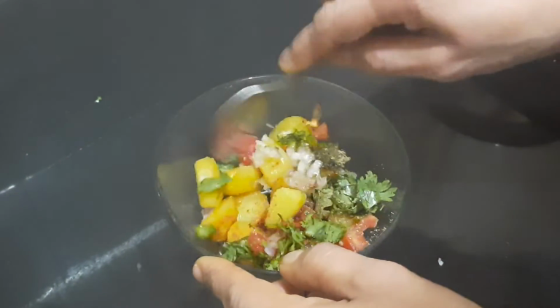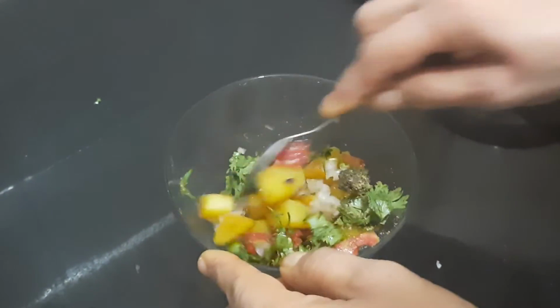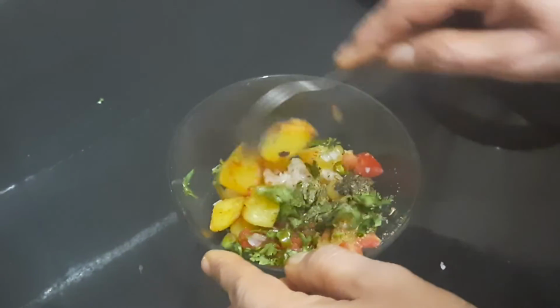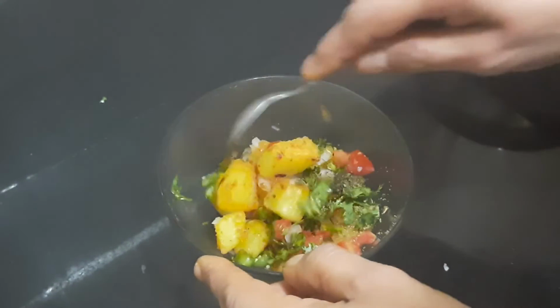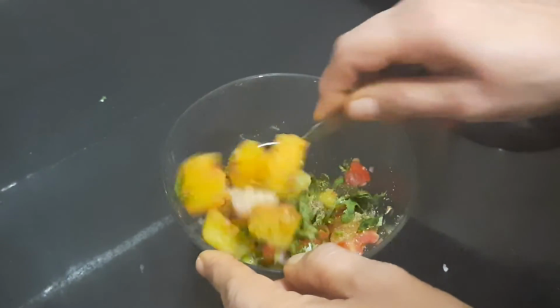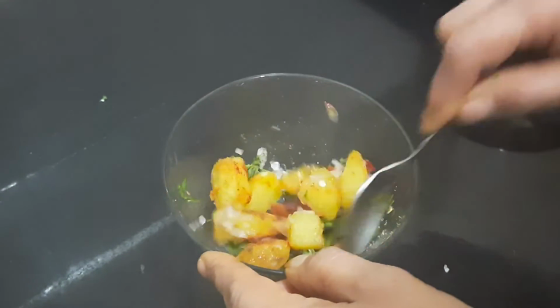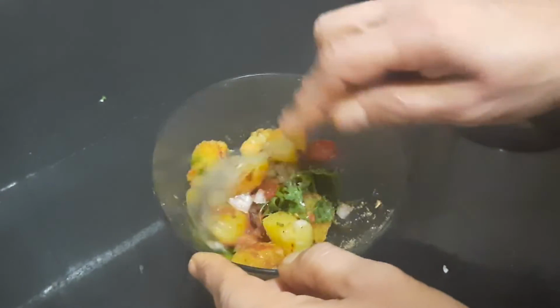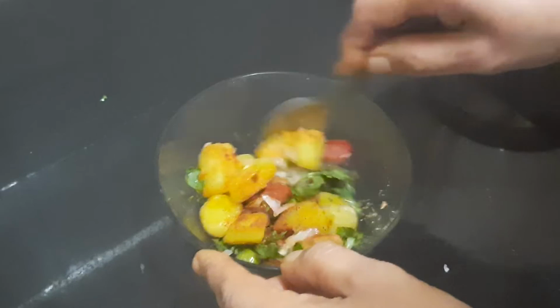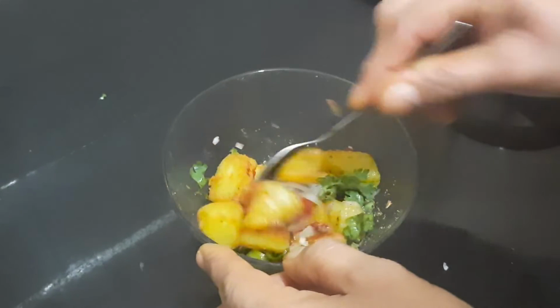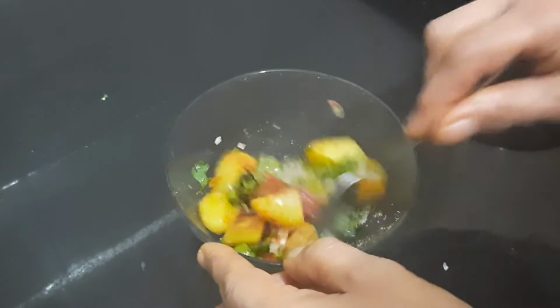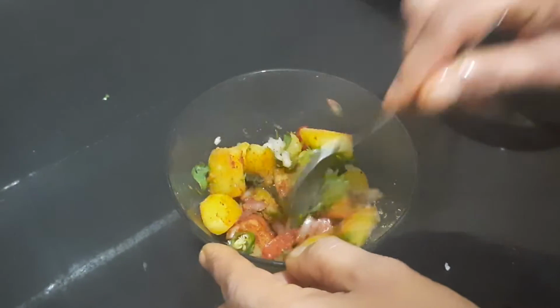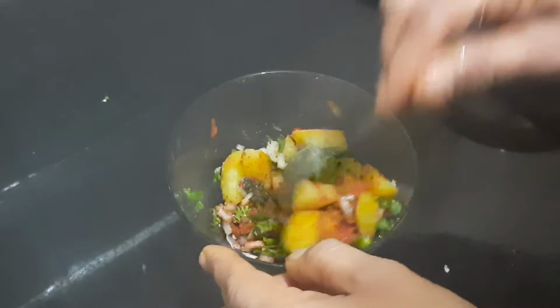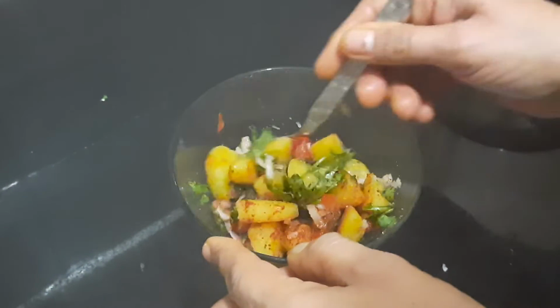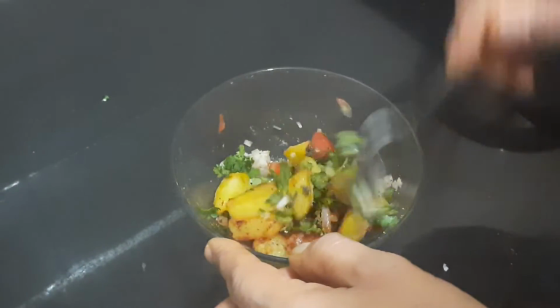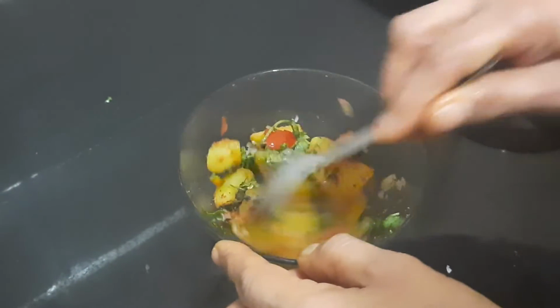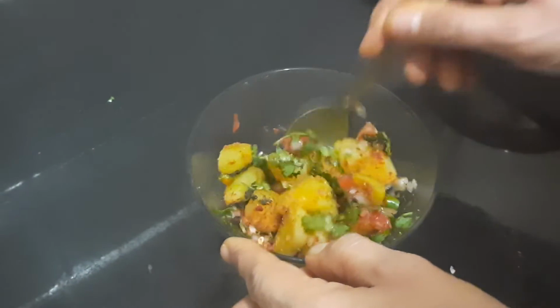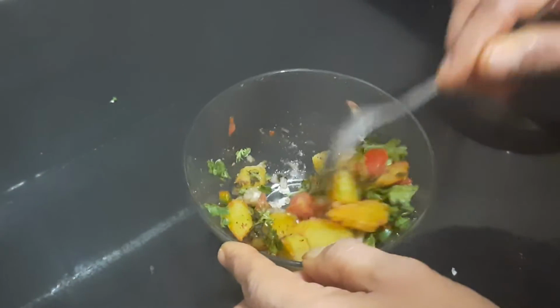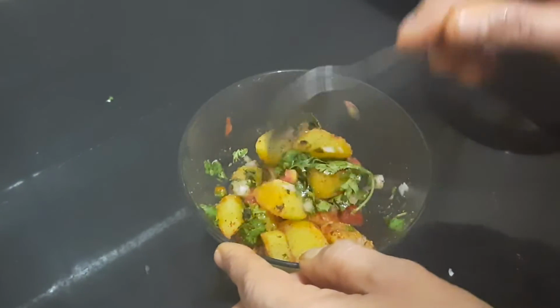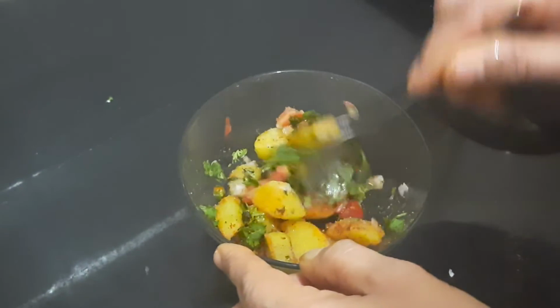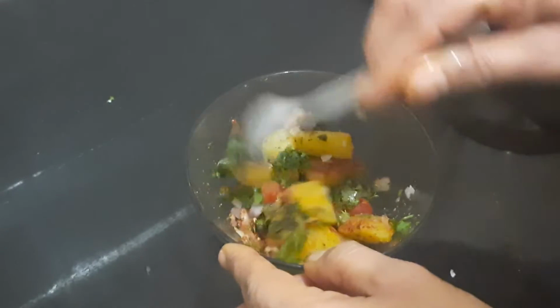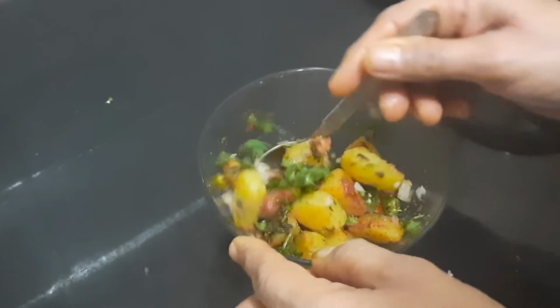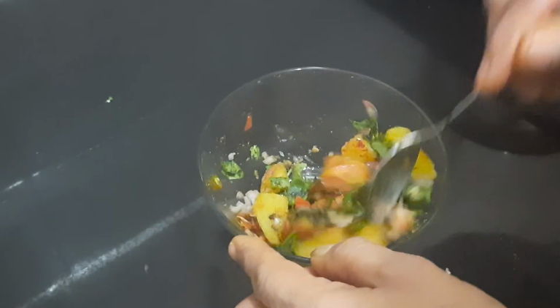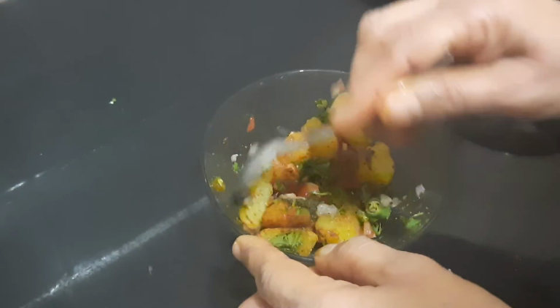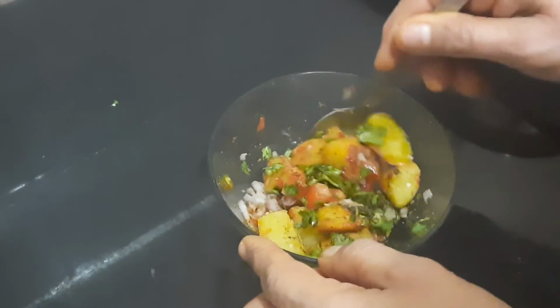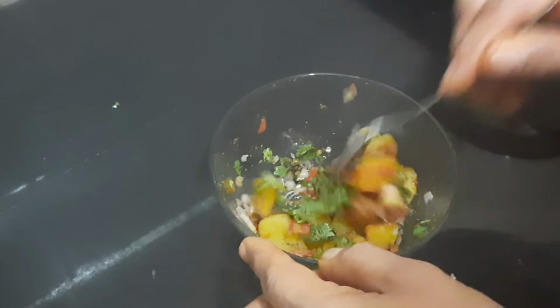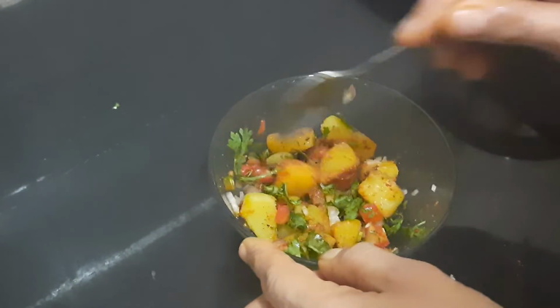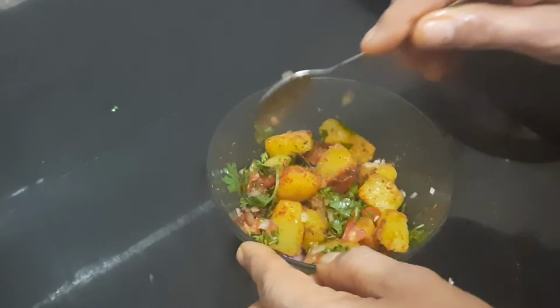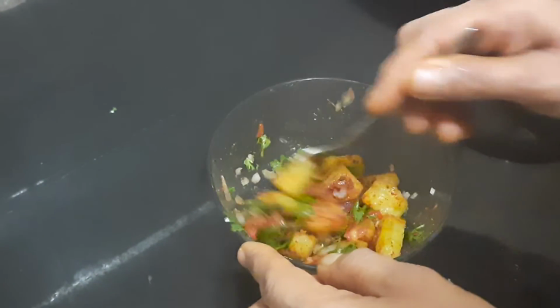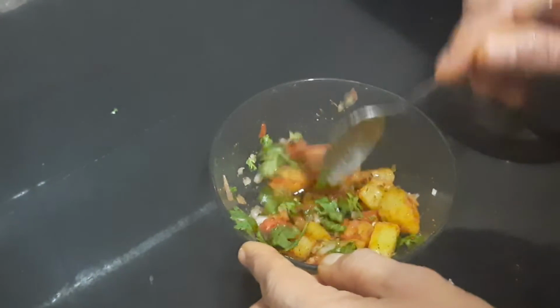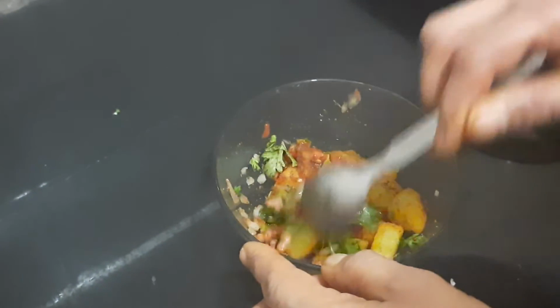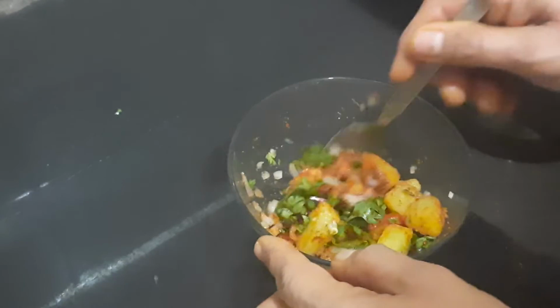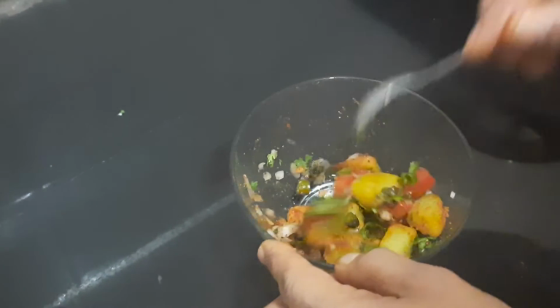Then mix it up and it will be ready to serve. Just remember, you can keep the potatoes ready, but only while serving or plating you will have to mix all the ingredients.